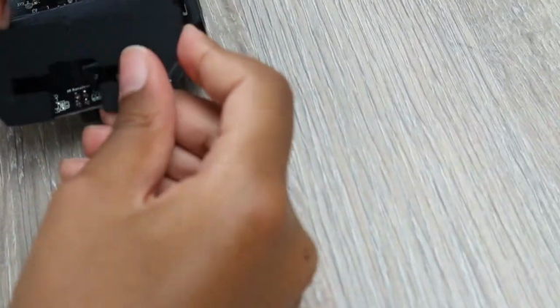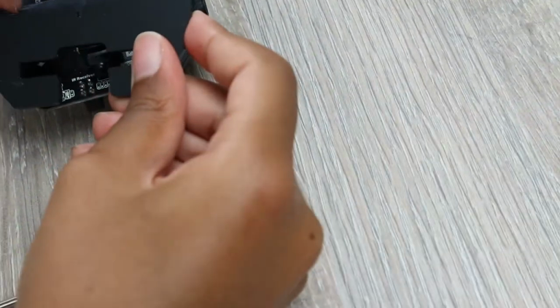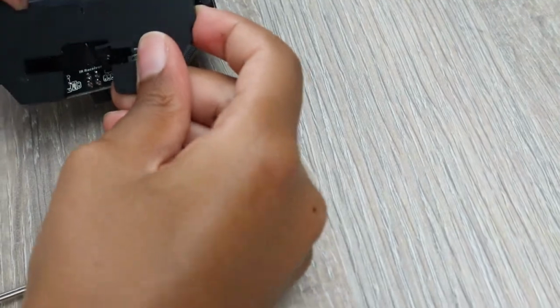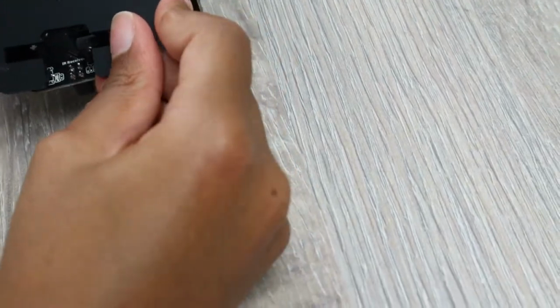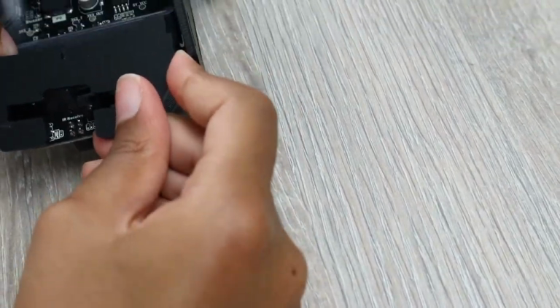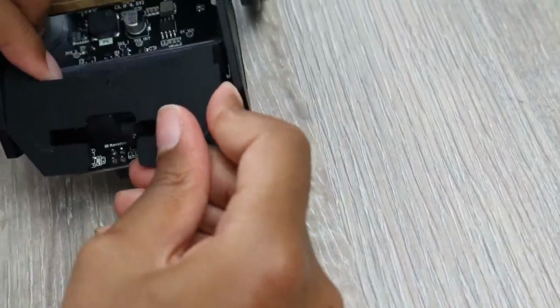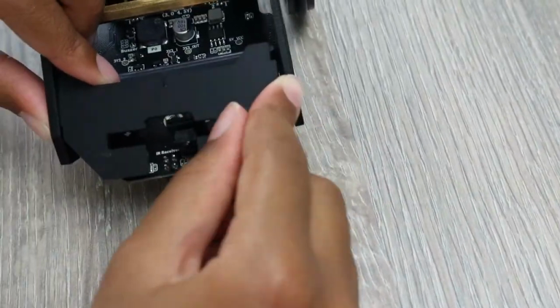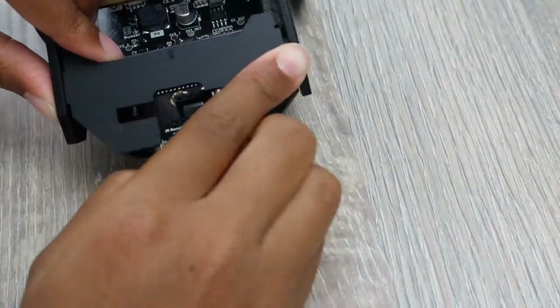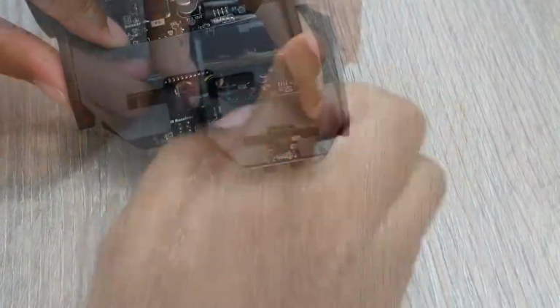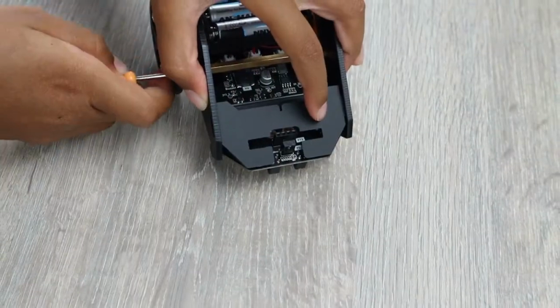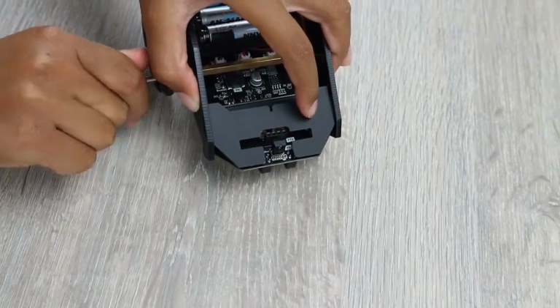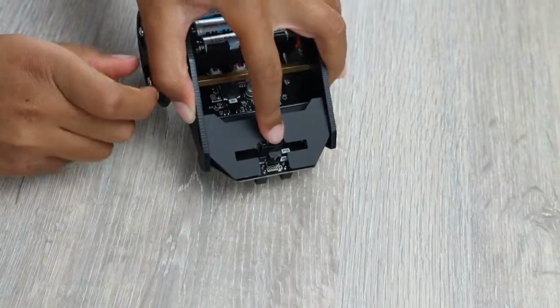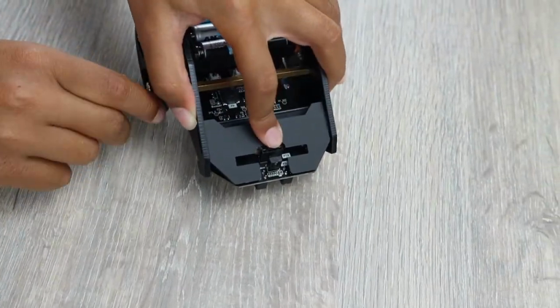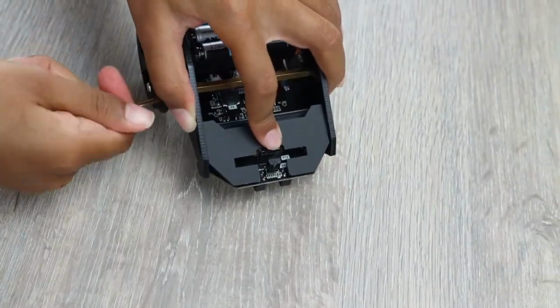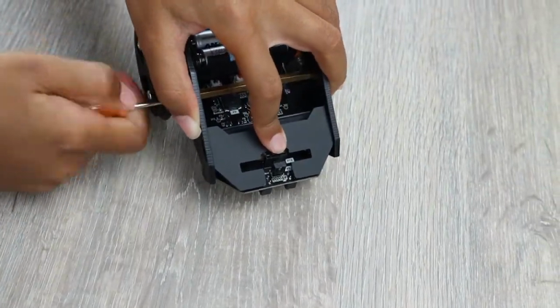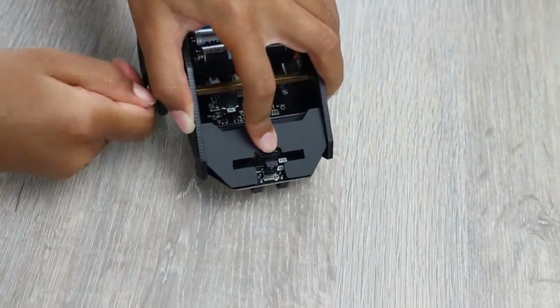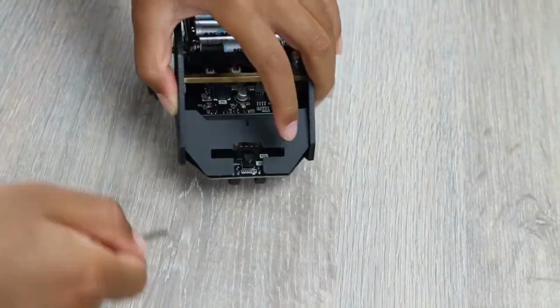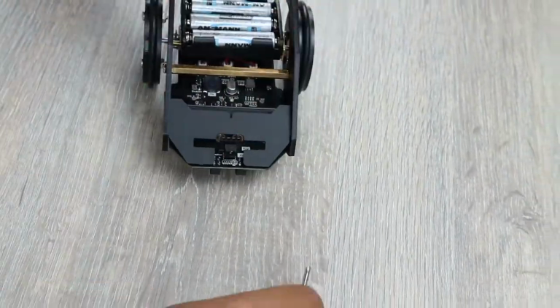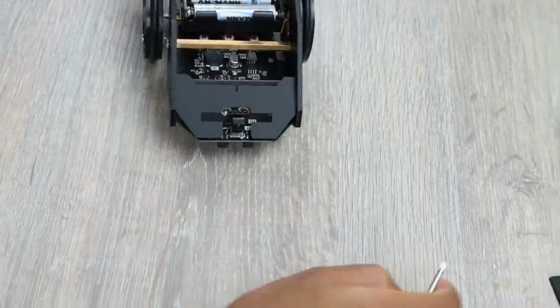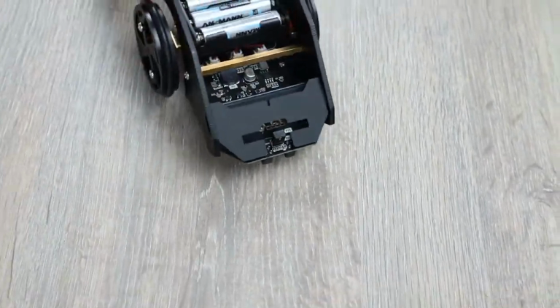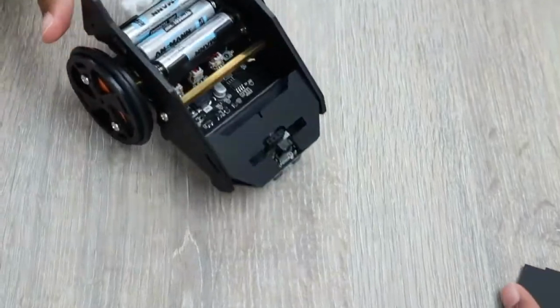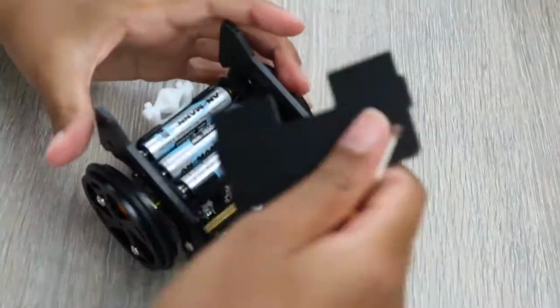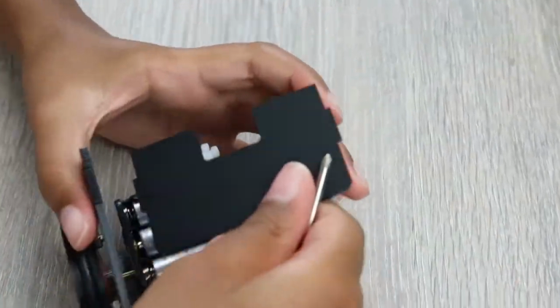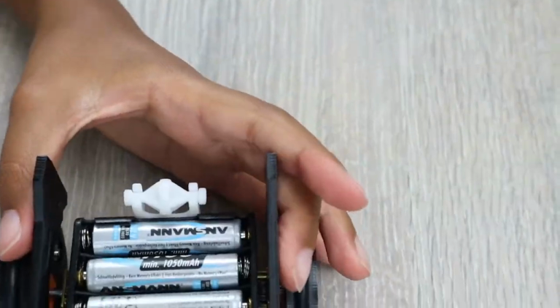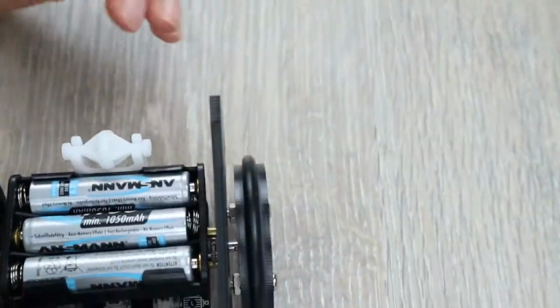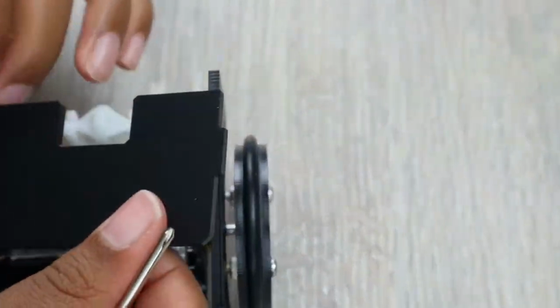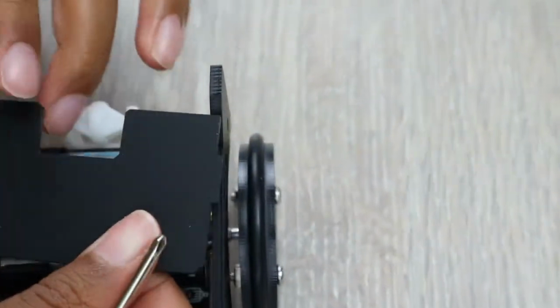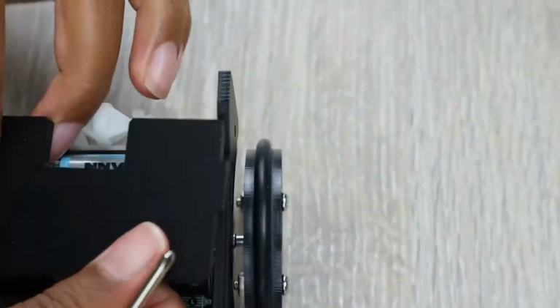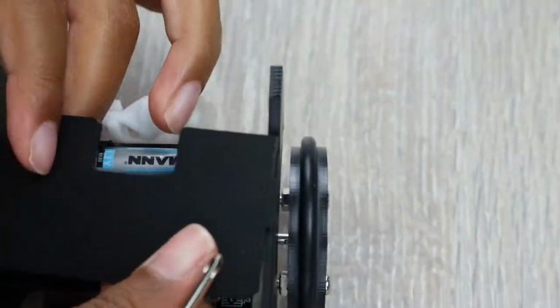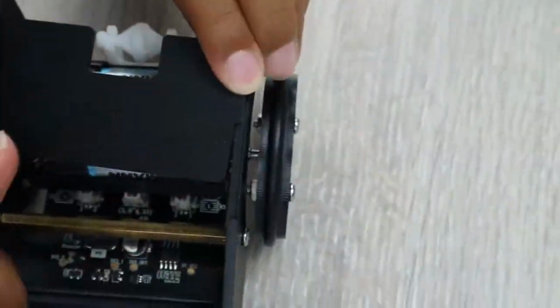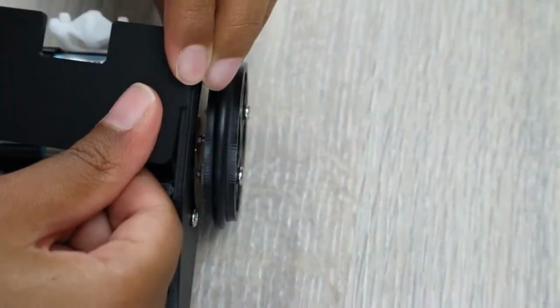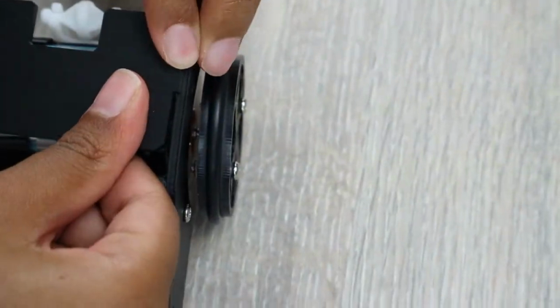Once the front plate is attached, you can tighten the screws. The last part of the body is the top, which is easy to attach.